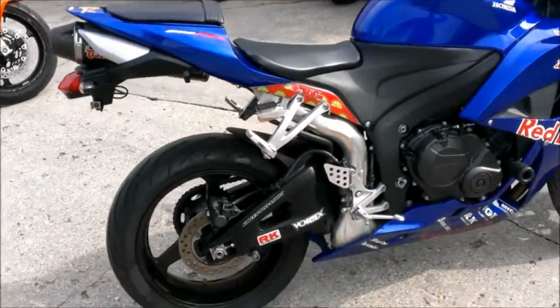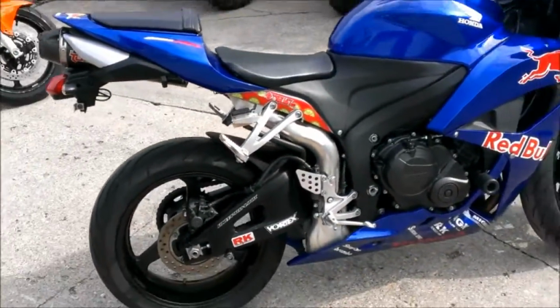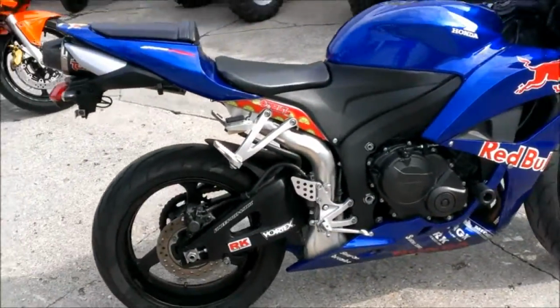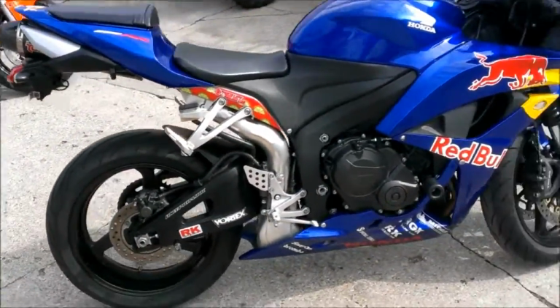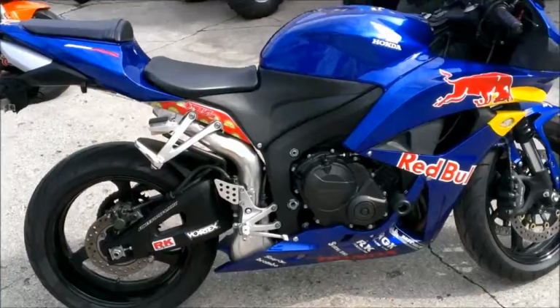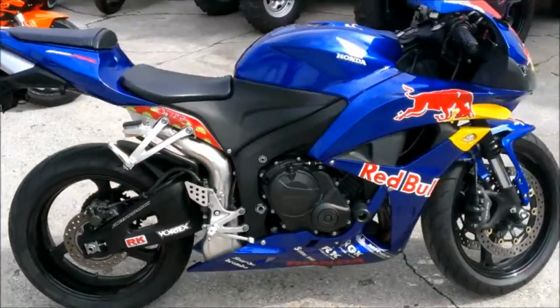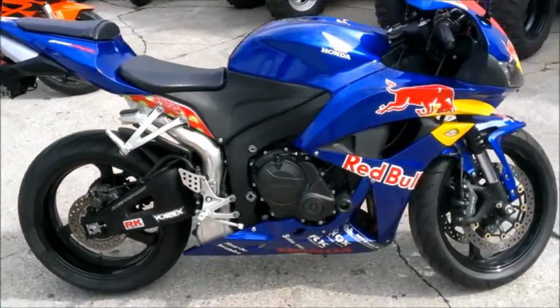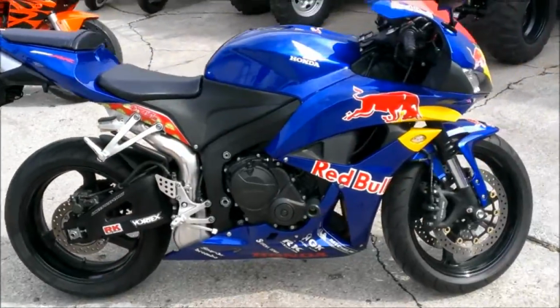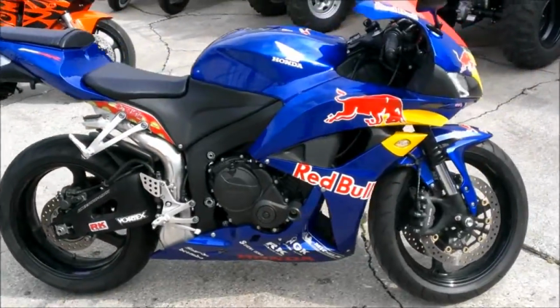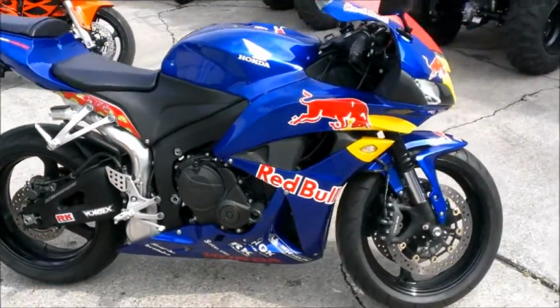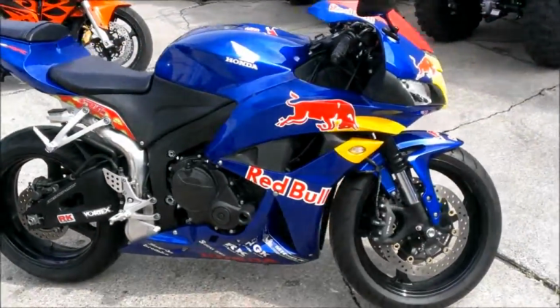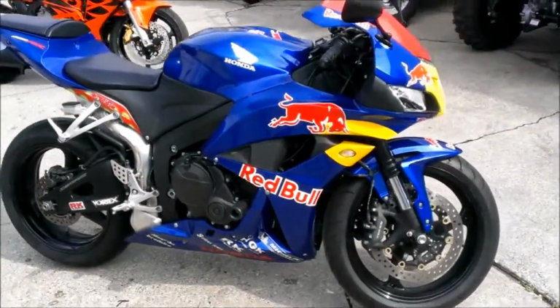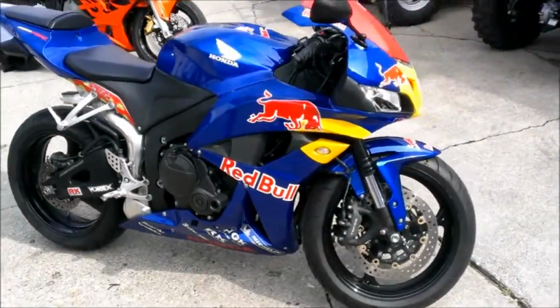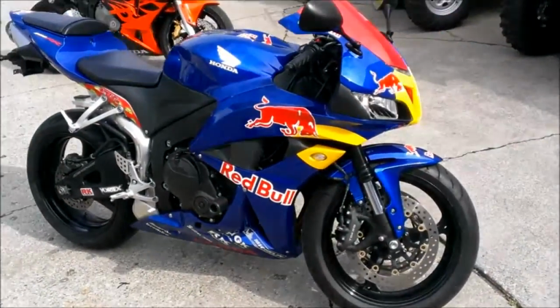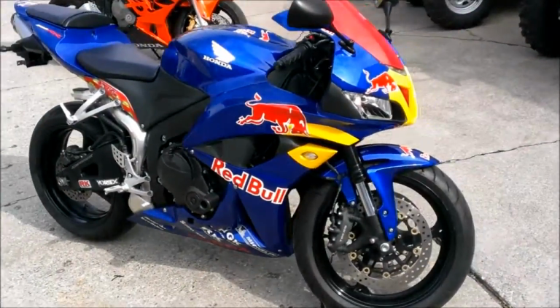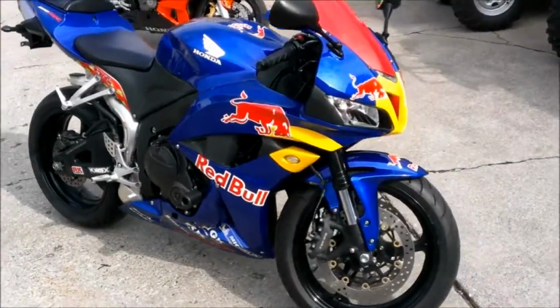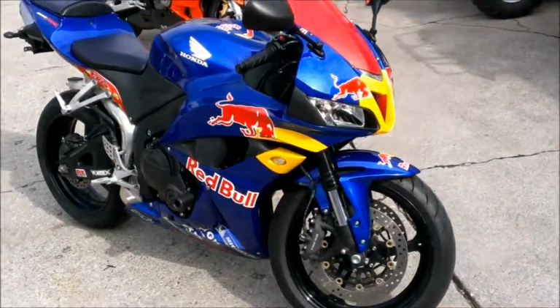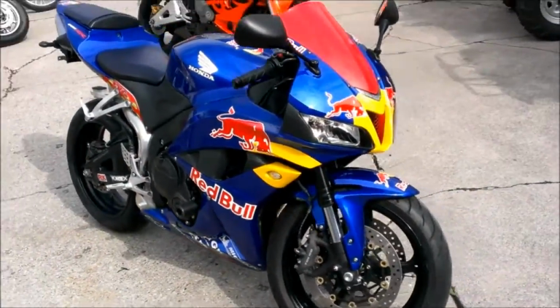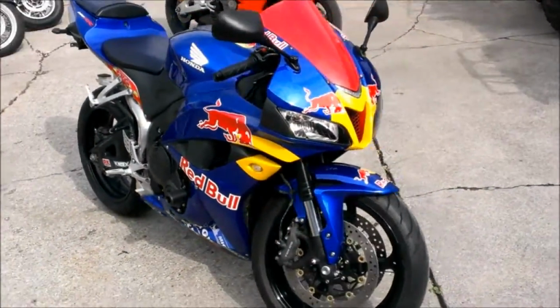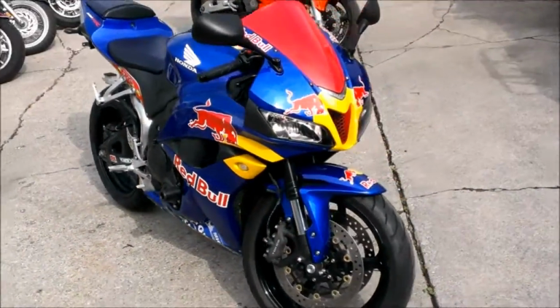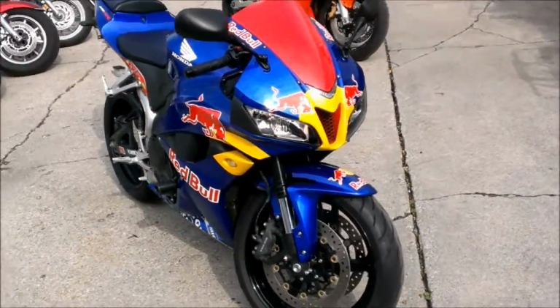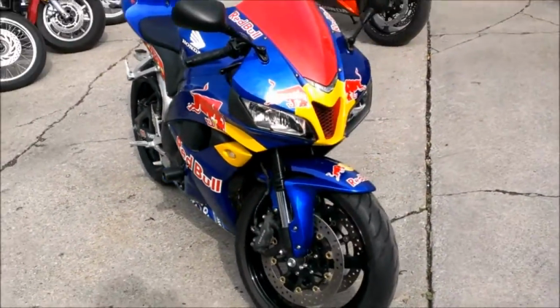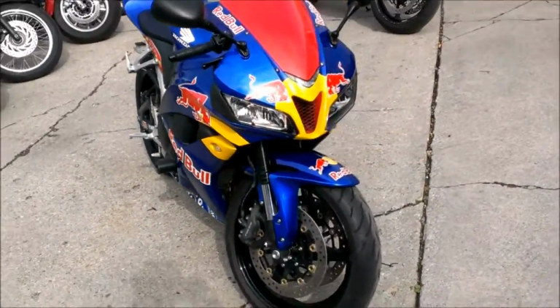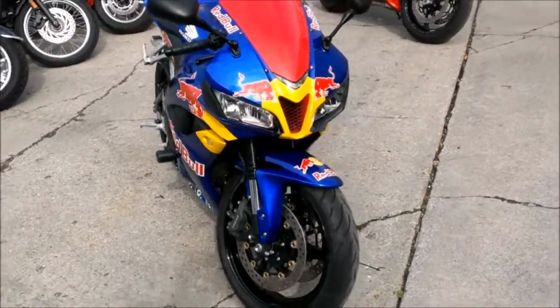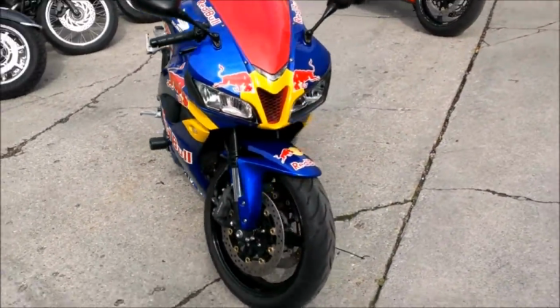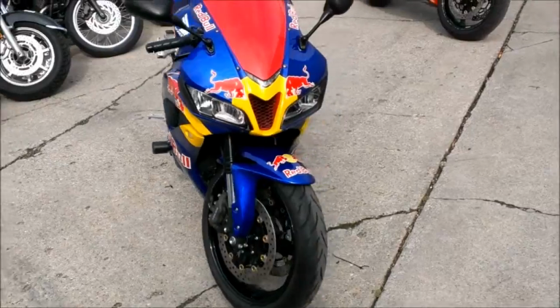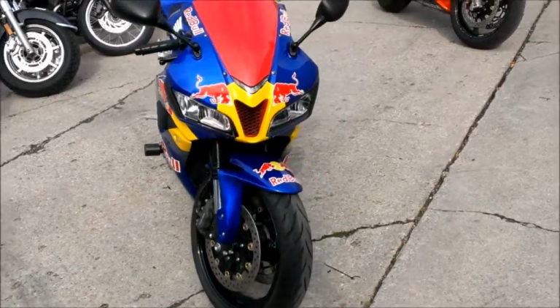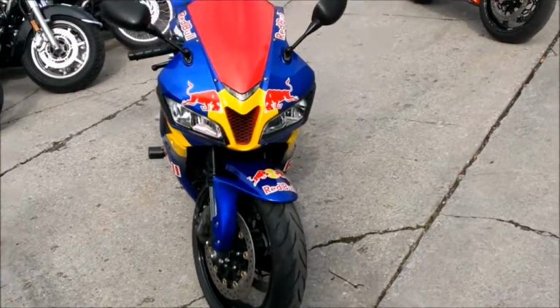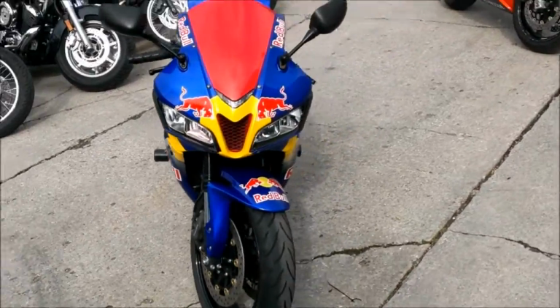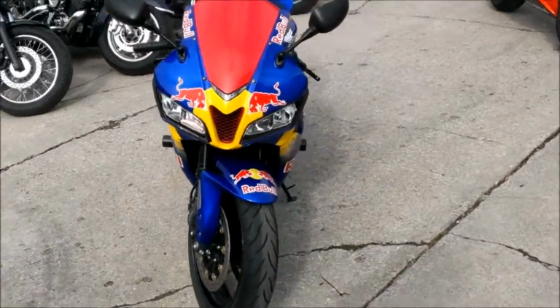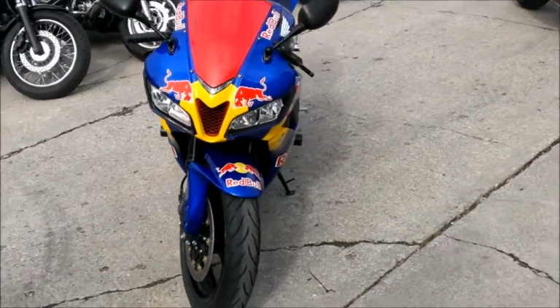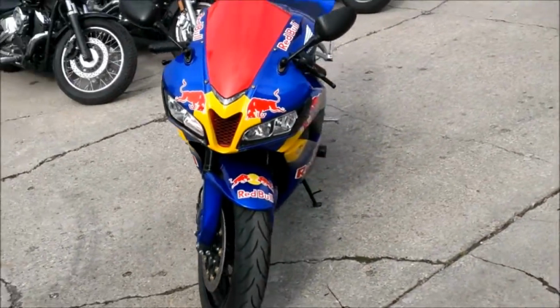The carbon fiber exhaust makes this 600RR sound as cool as it looks. CRG levers, frame sliders, and swing arm spools — this one has it all.